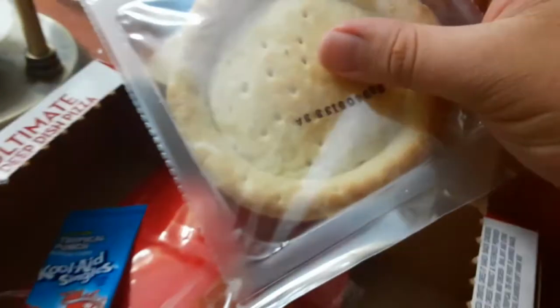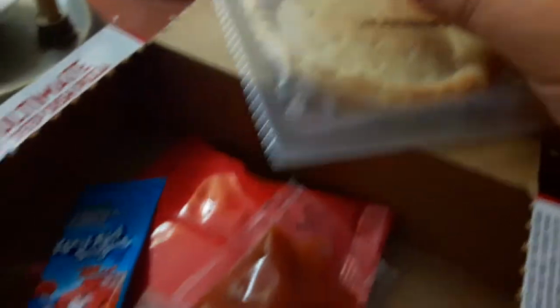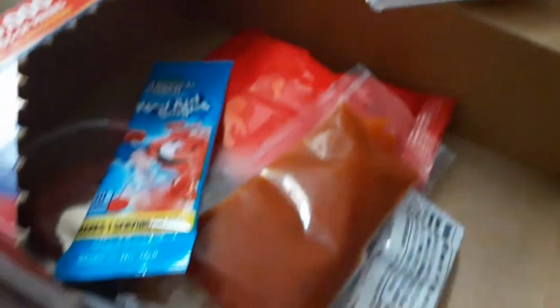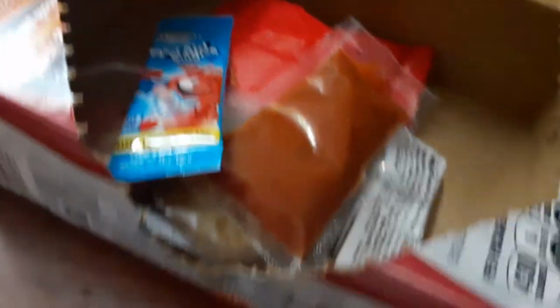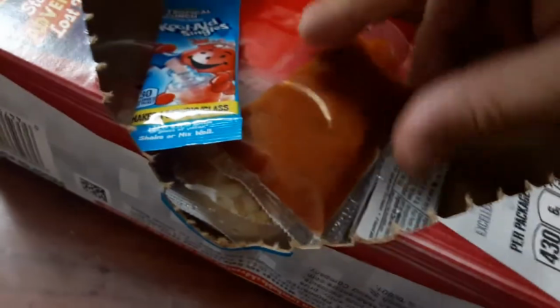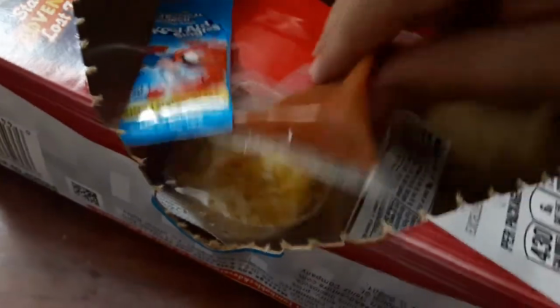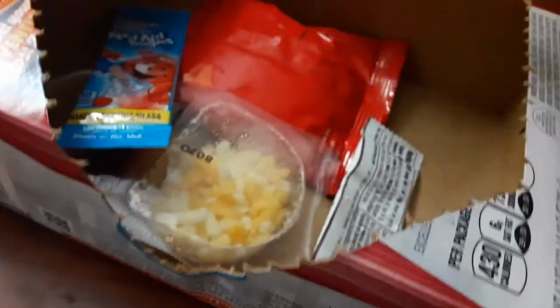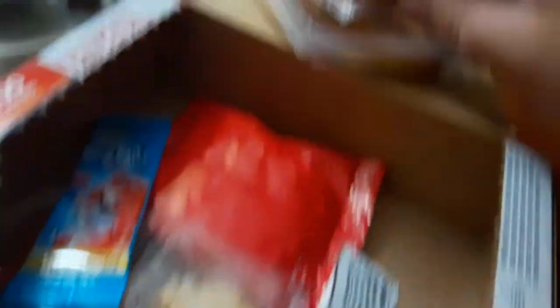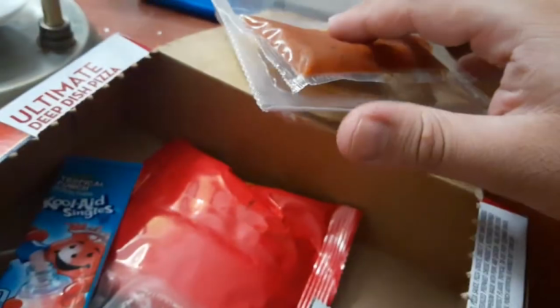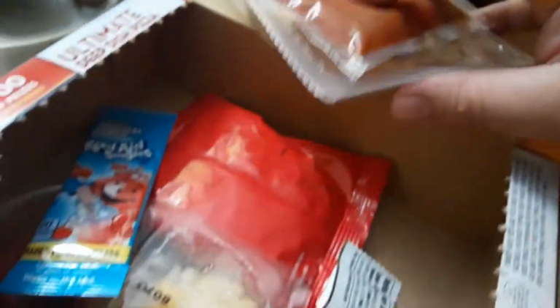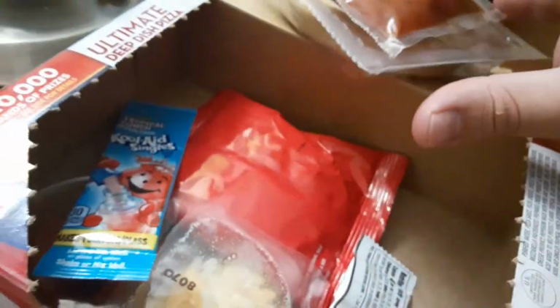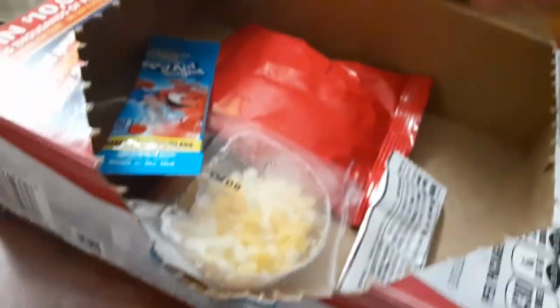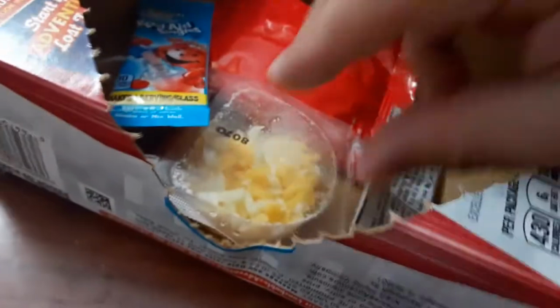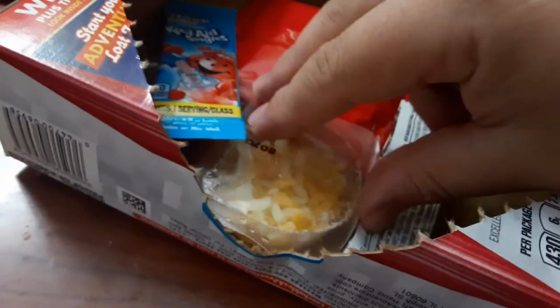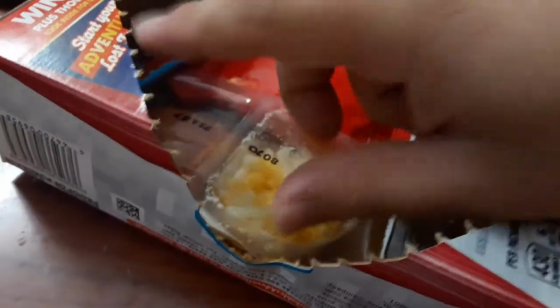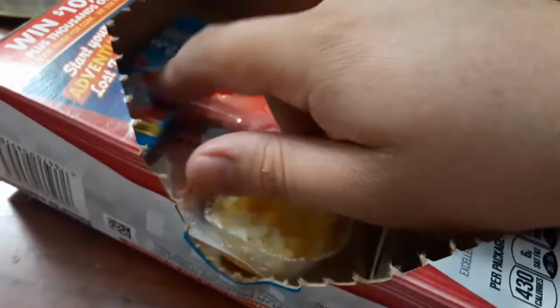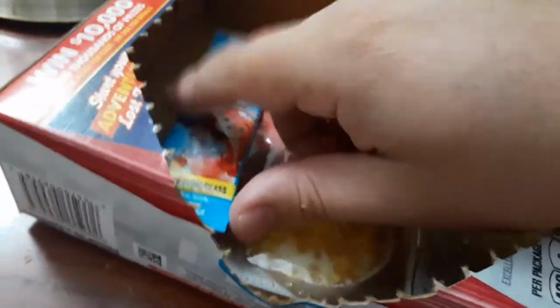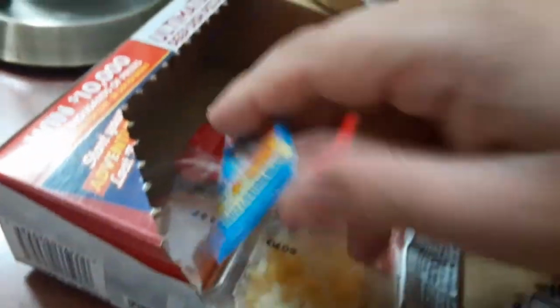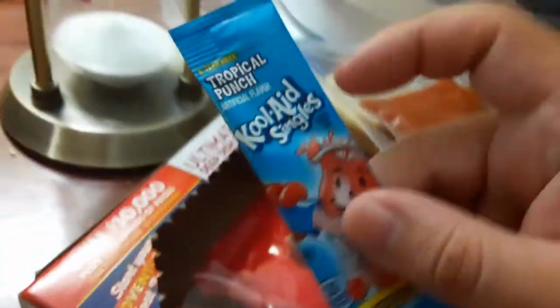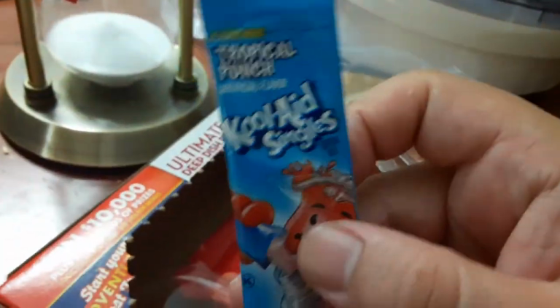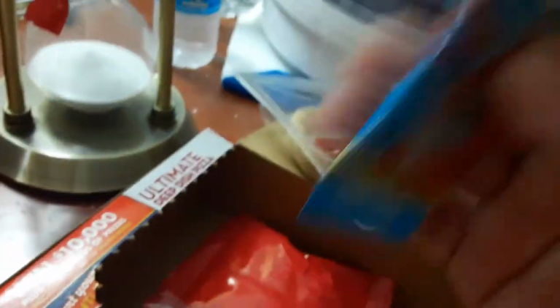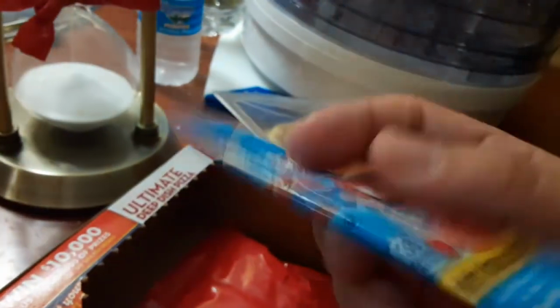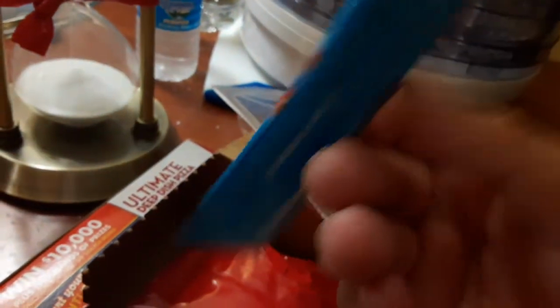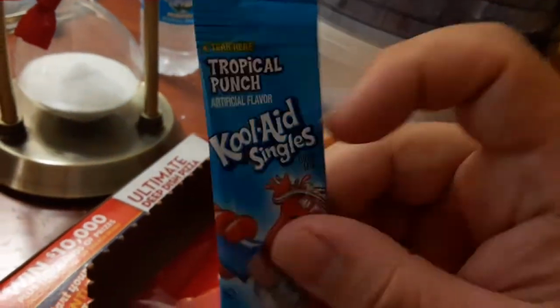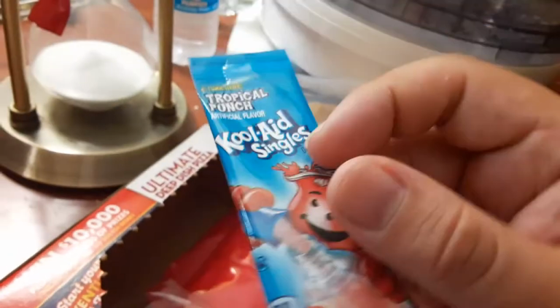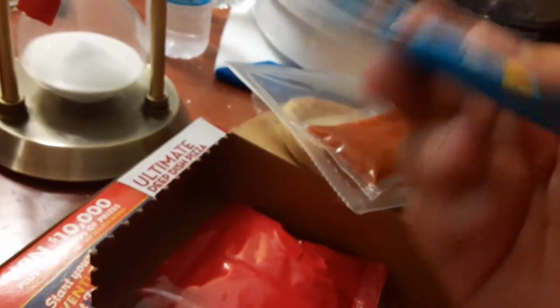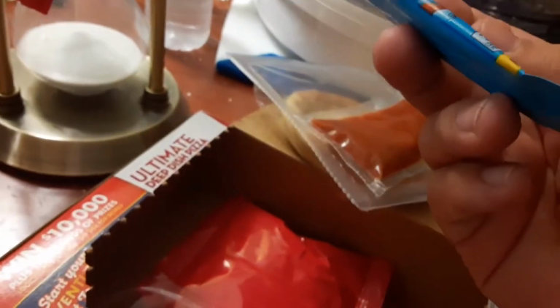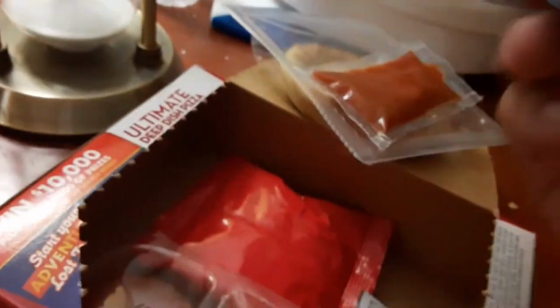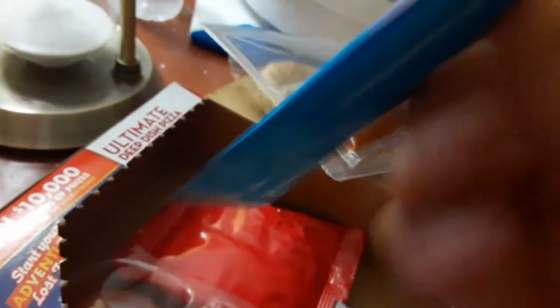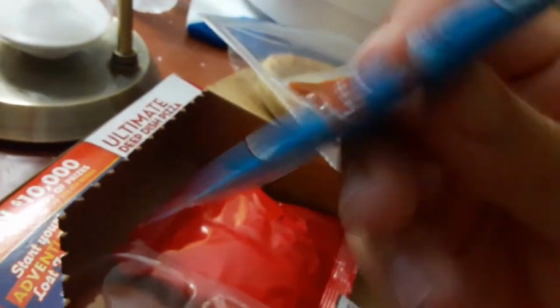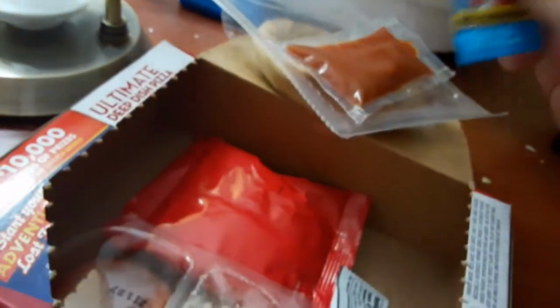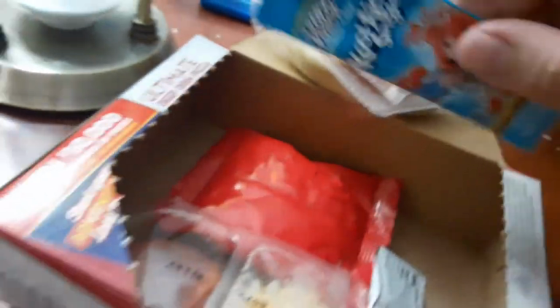Pizza crust. Pizza sauce. Oh, Kool-Aid. You're supposed to pour the Kool-Aid in there because it's got the powder. Nice.